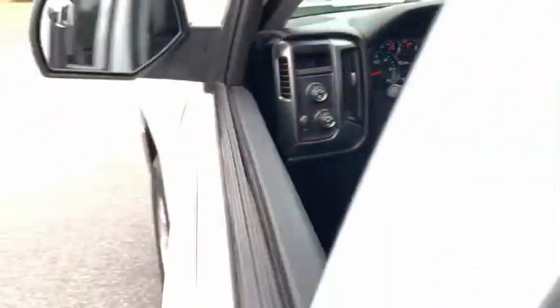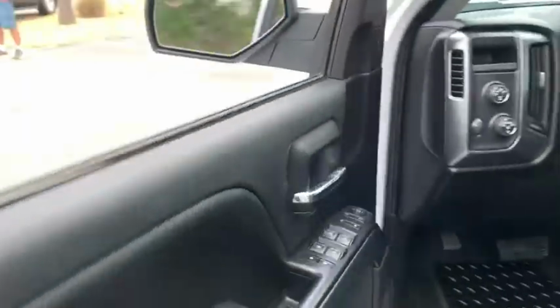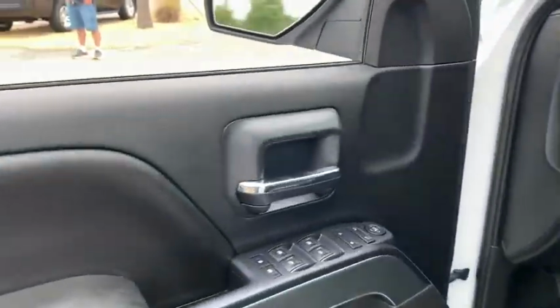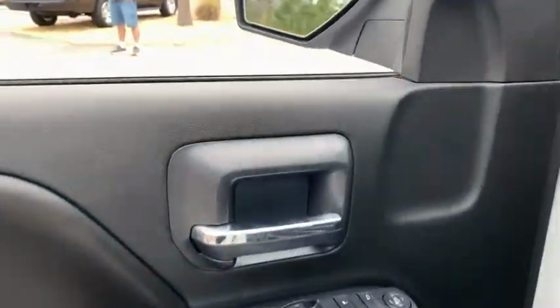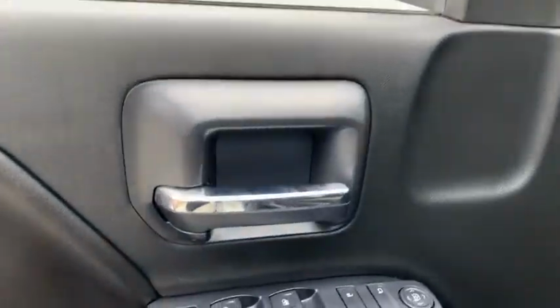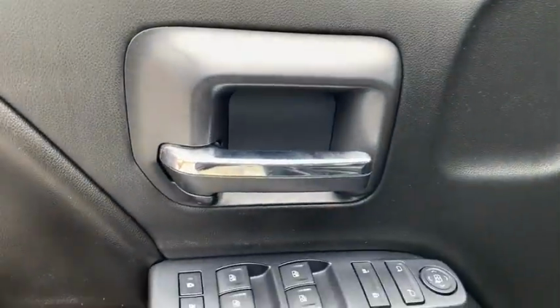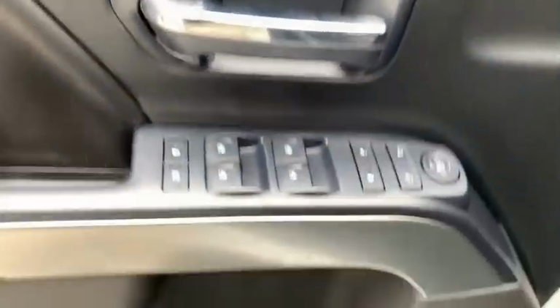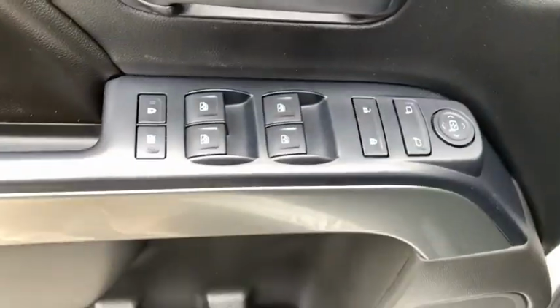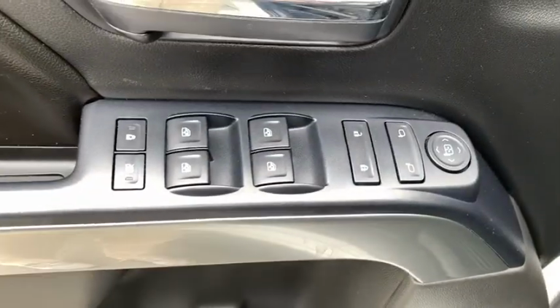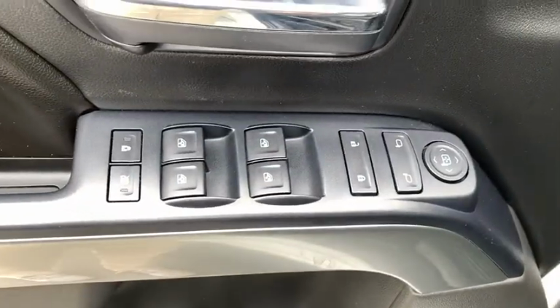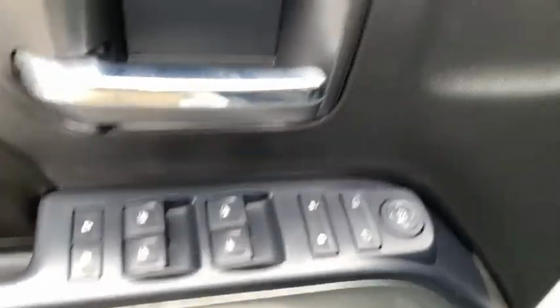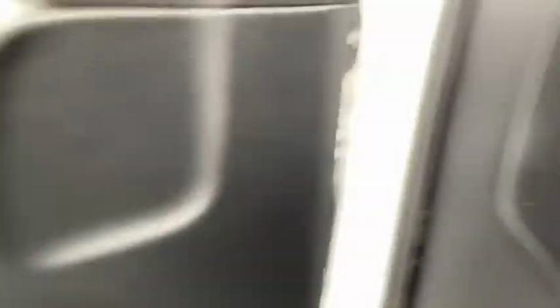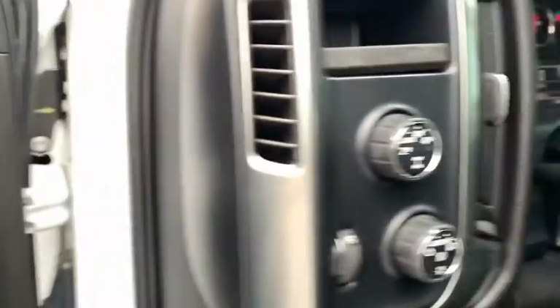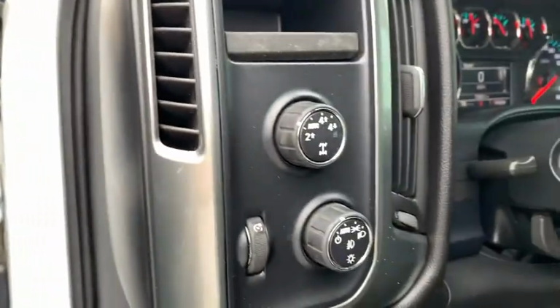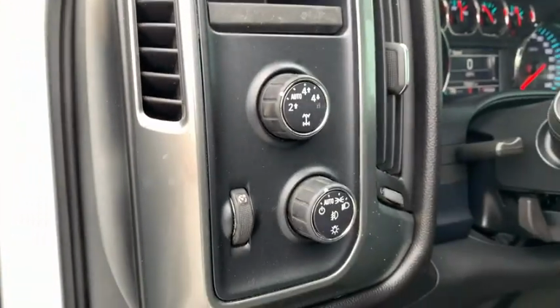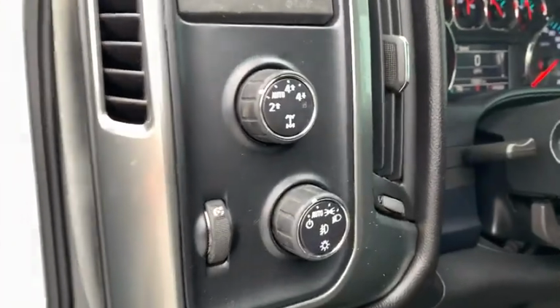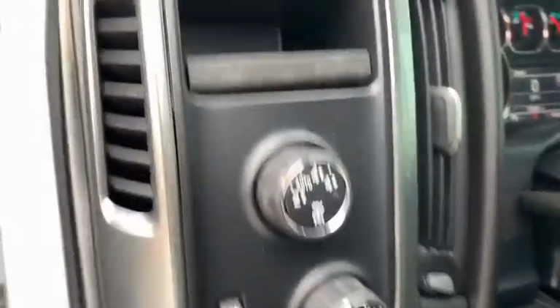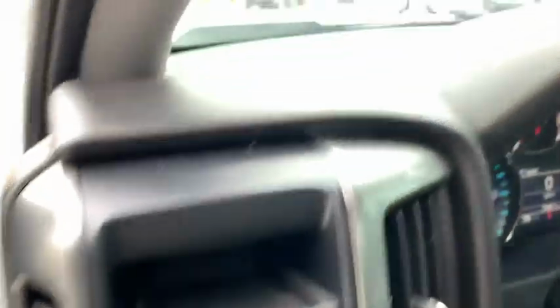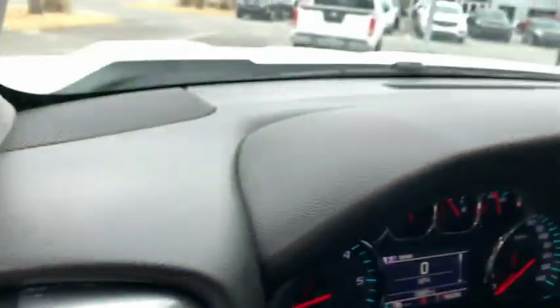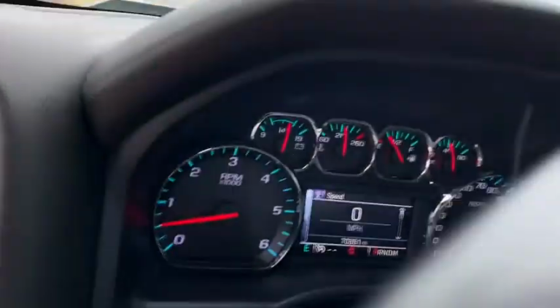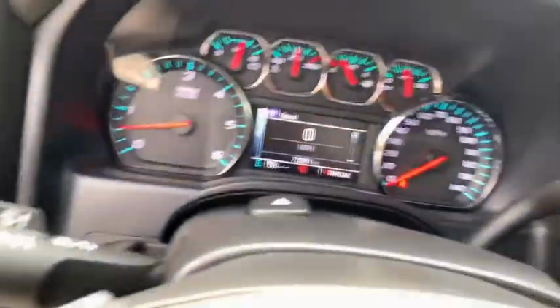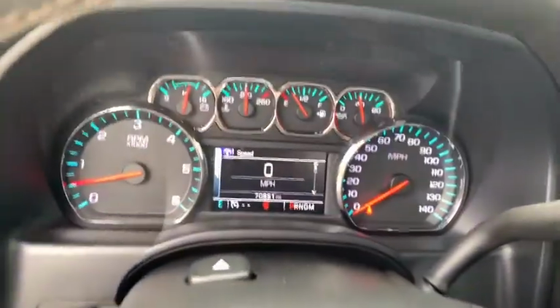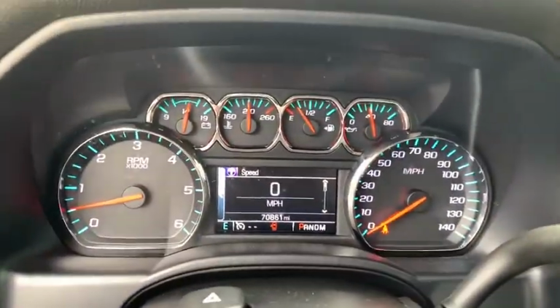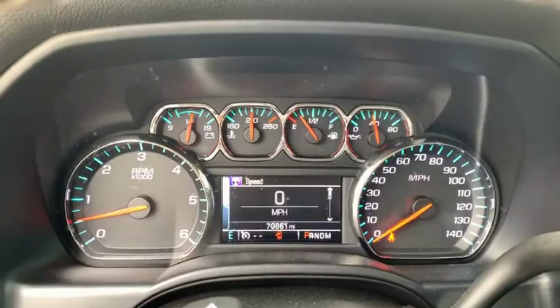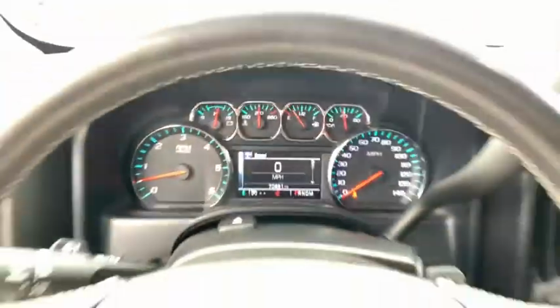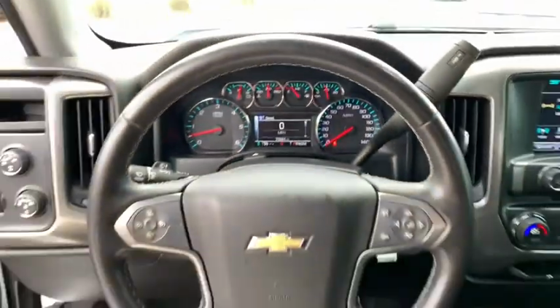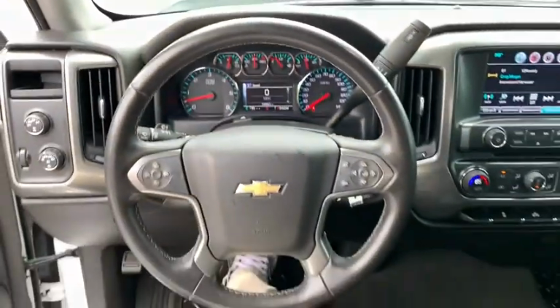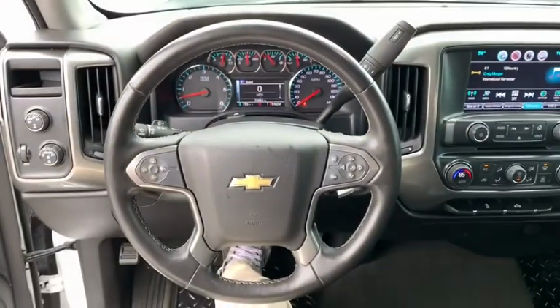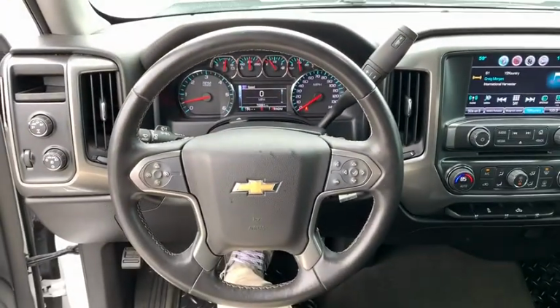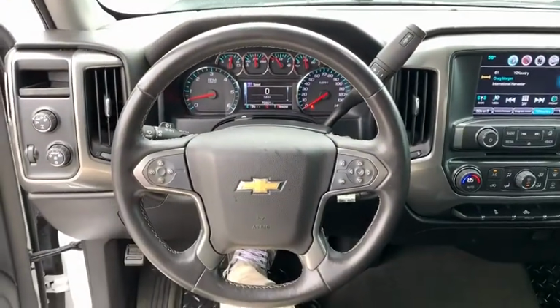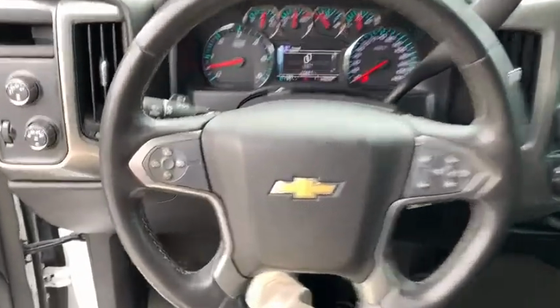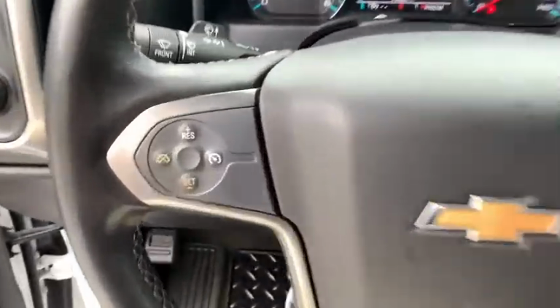Here are some of this vehicle's great options: traction control, remote engine start, steering wheel audio control, dual airbags, alloy wheels, power steering, four-wheel disc brakes, and center armrest.